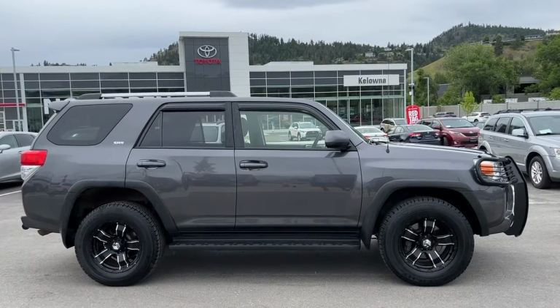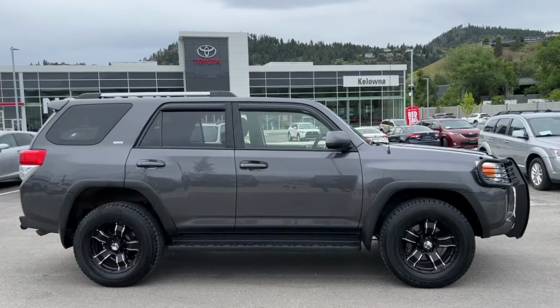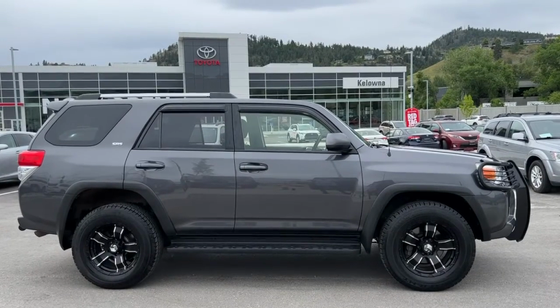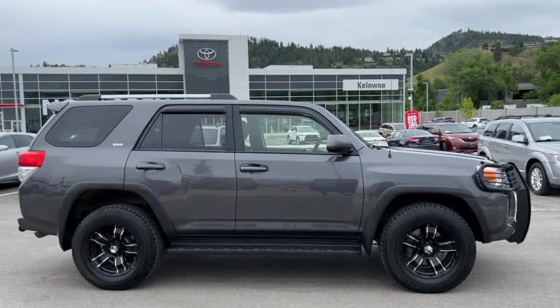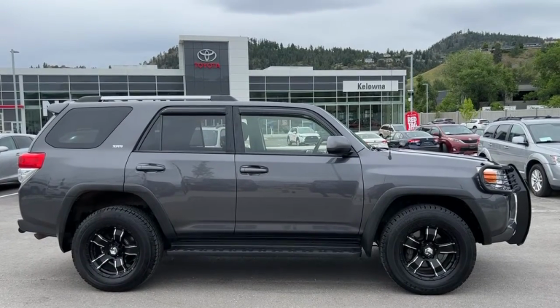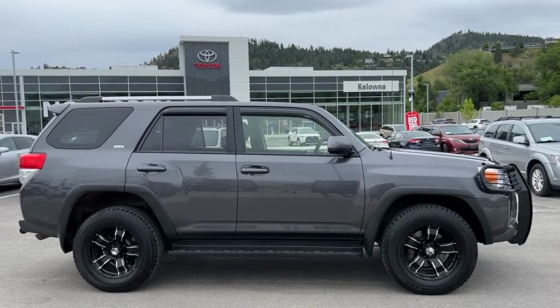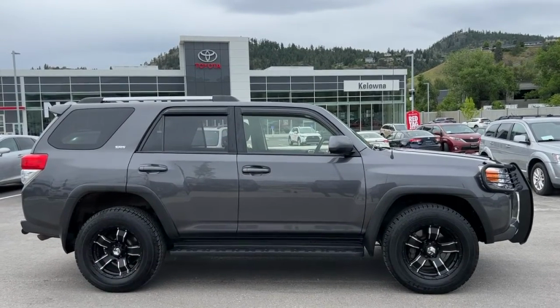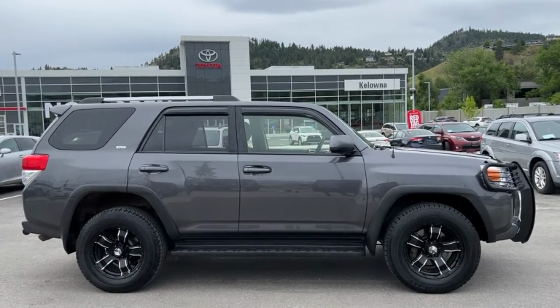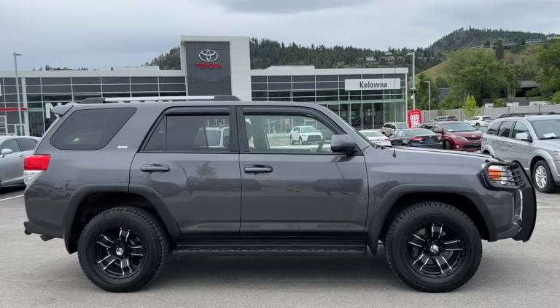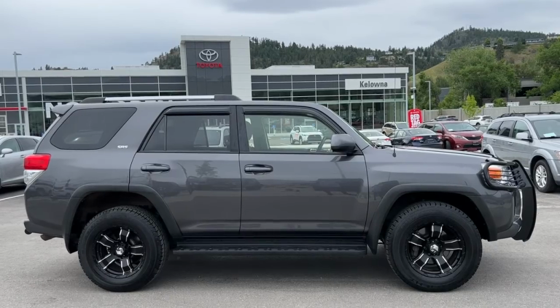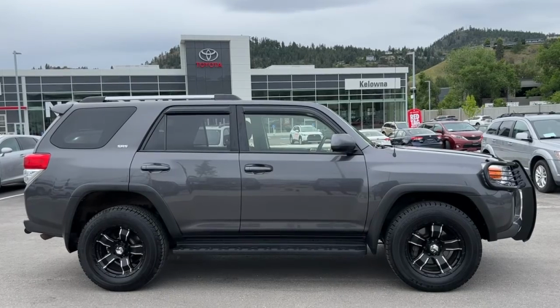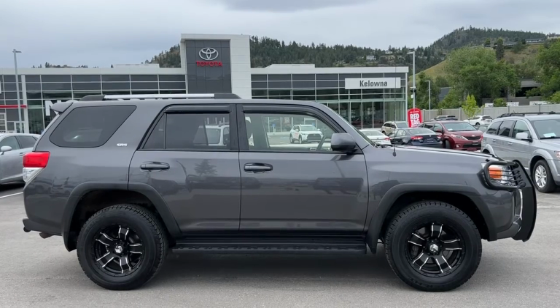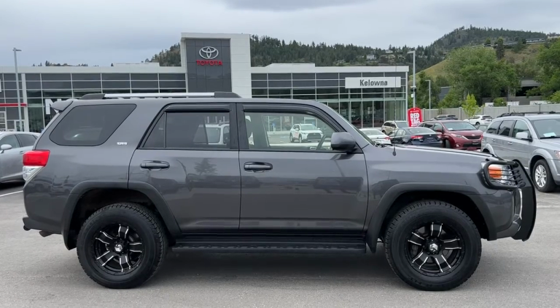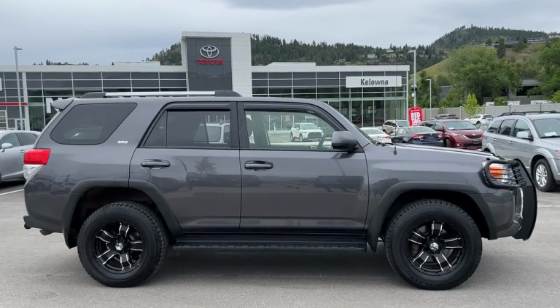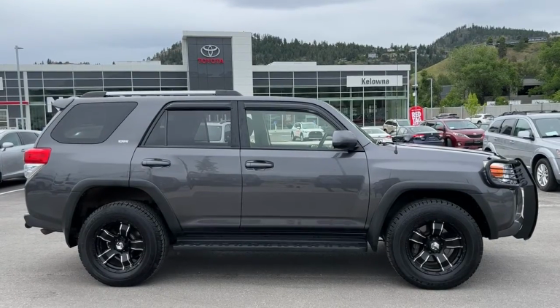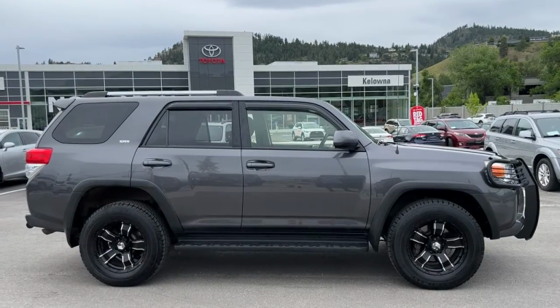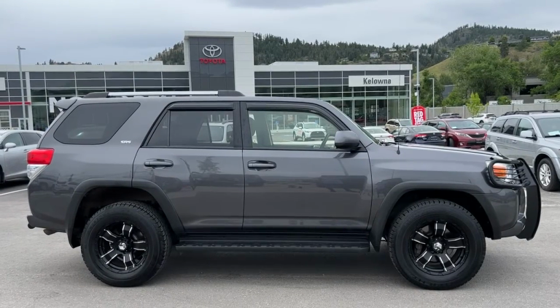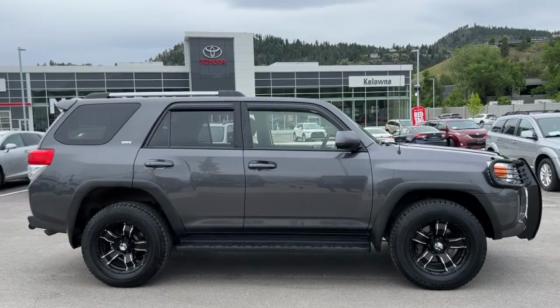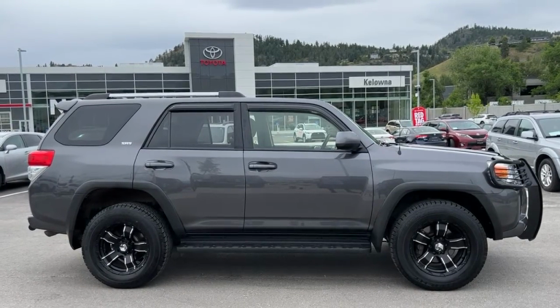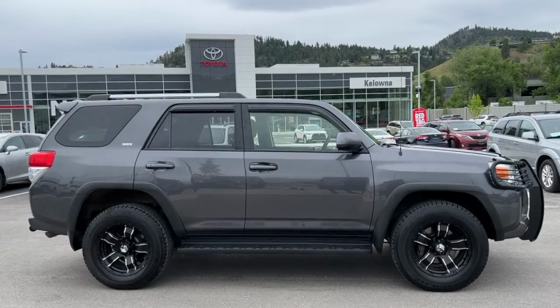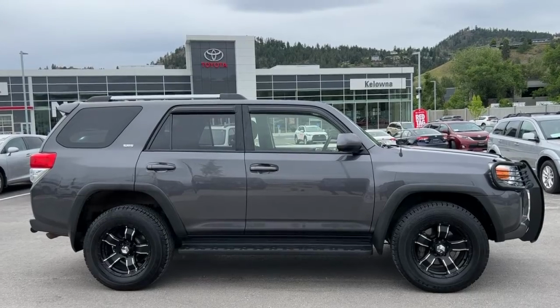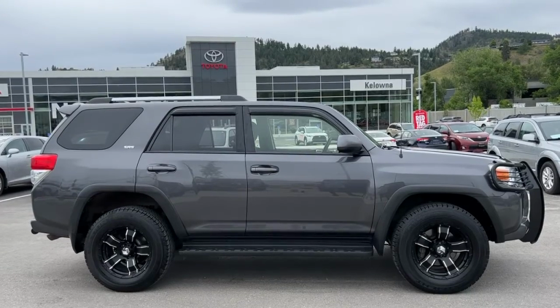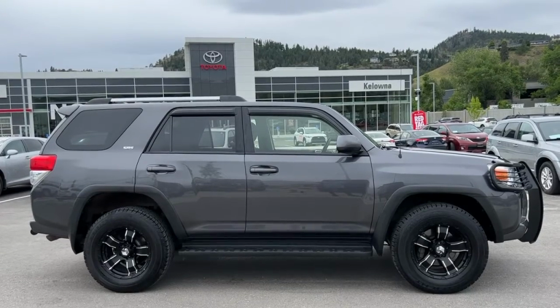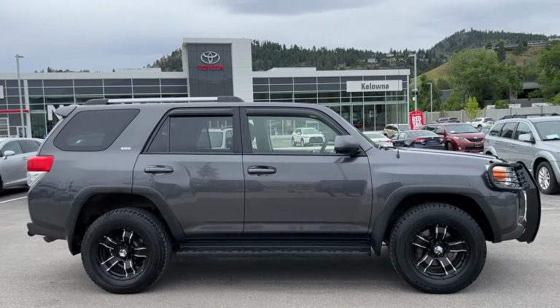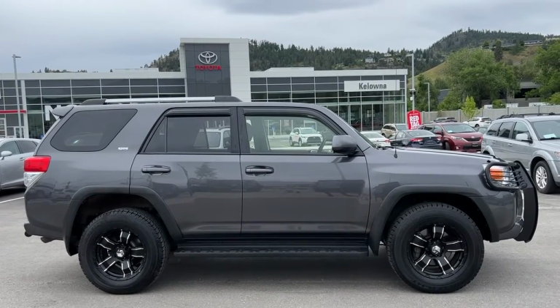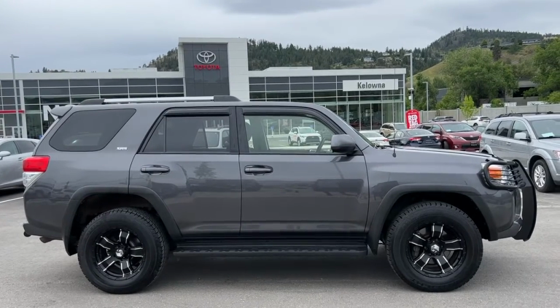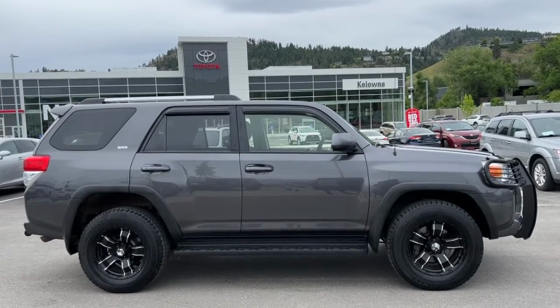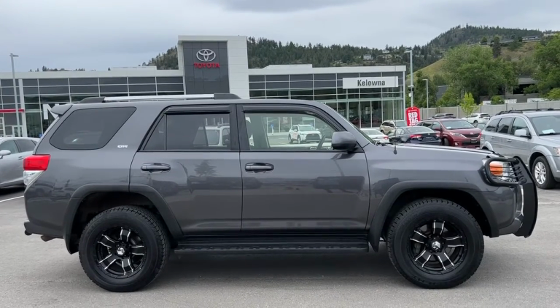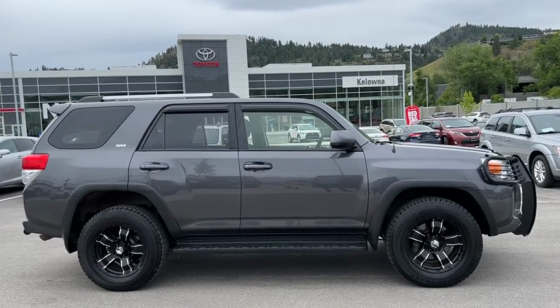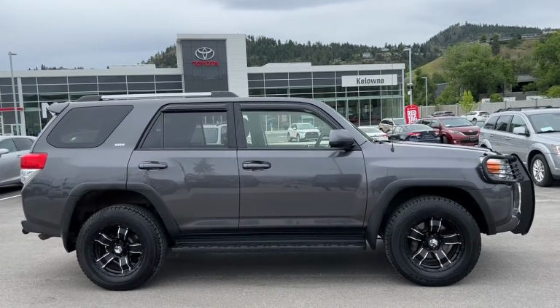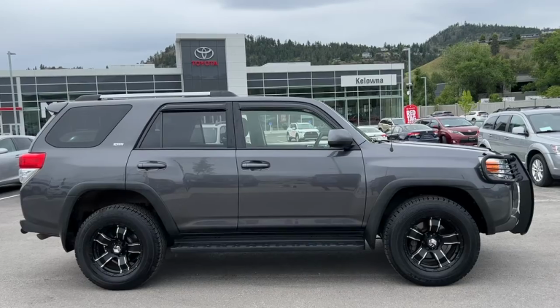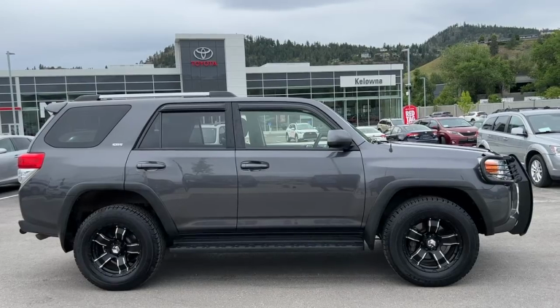Welcome to a video walk around from Kelowna Toyota. We are located at 1624 Cary Road in Kelowna, BC, Canada, right here in the heart of the Okanagan. Today we're going to check out this beautiful 2013 Toyota 4Runner SR5.